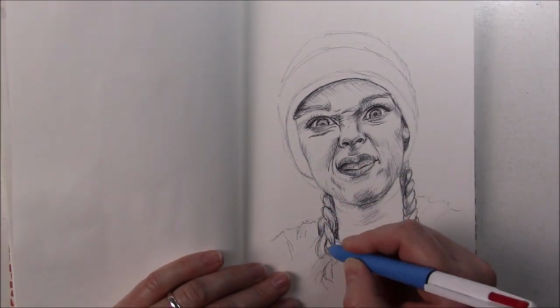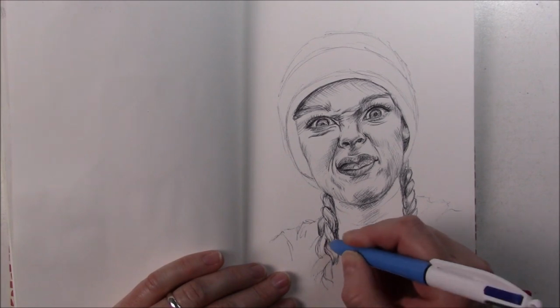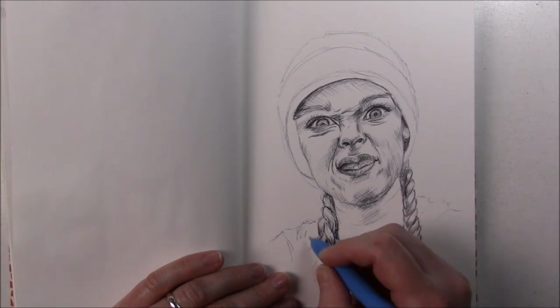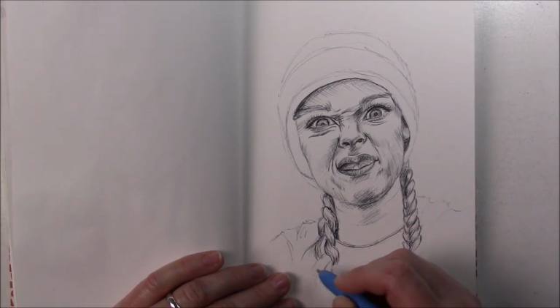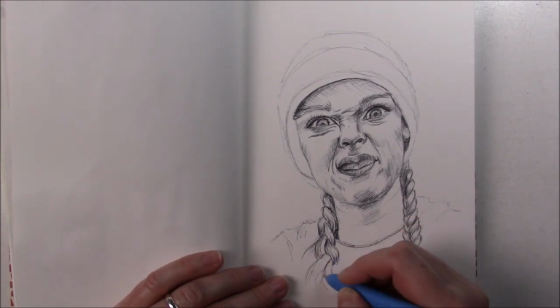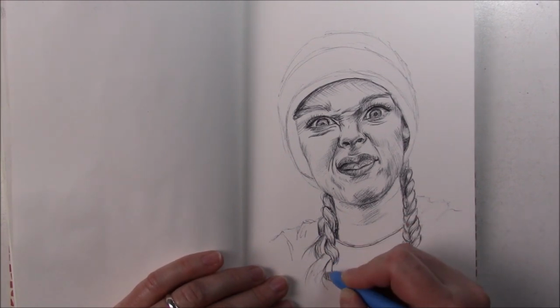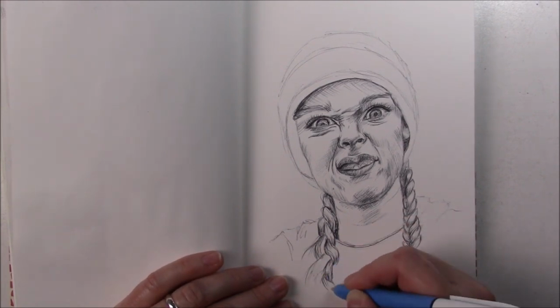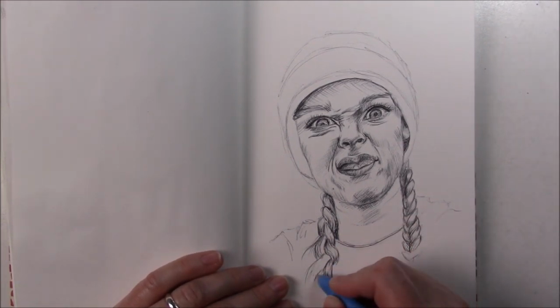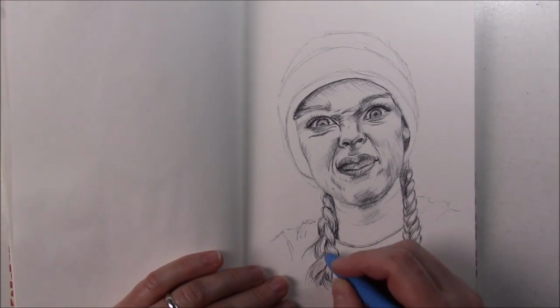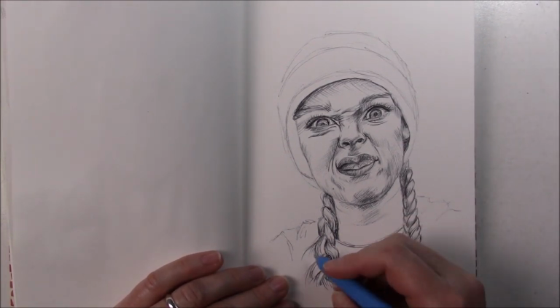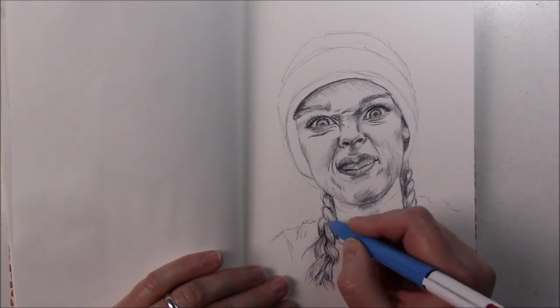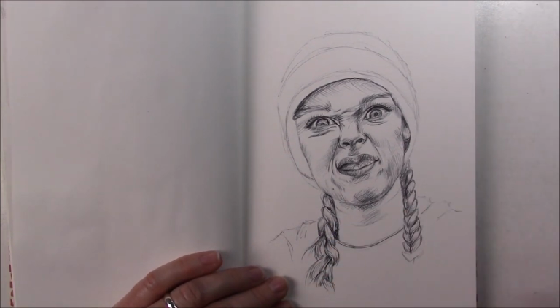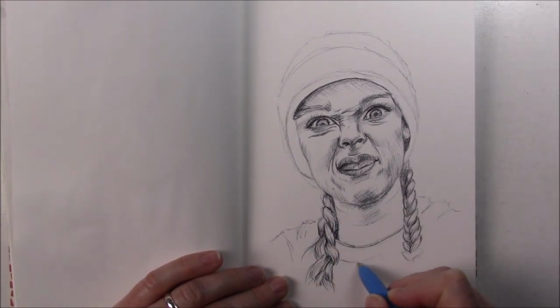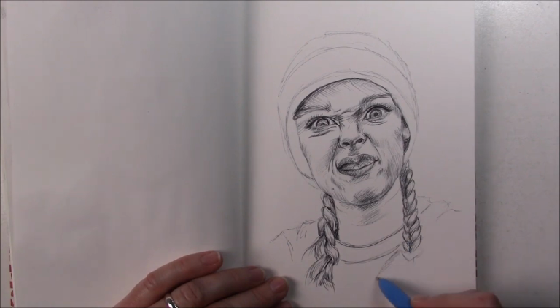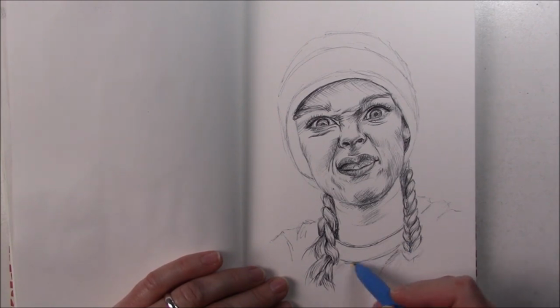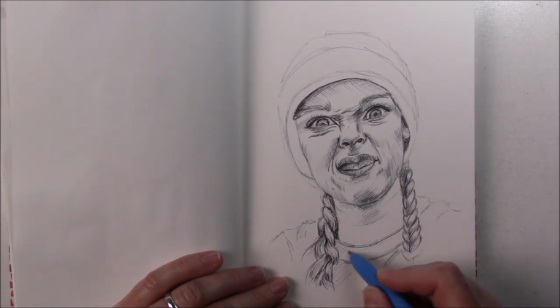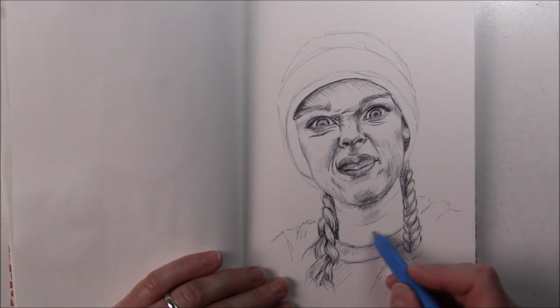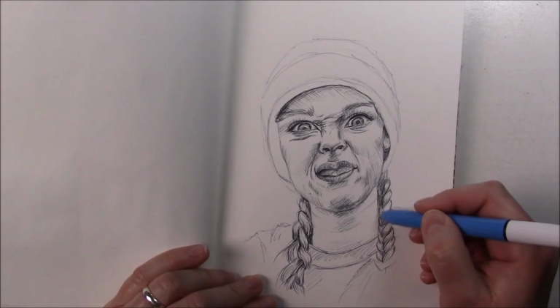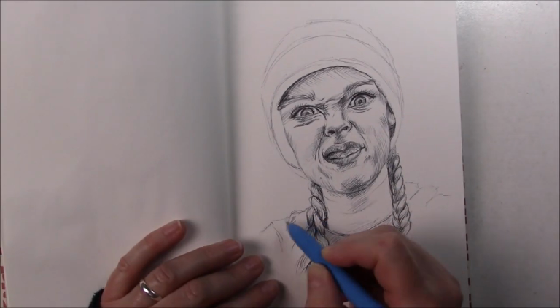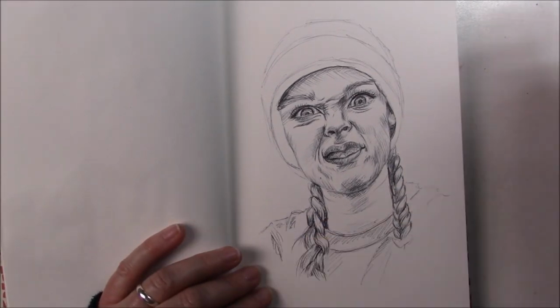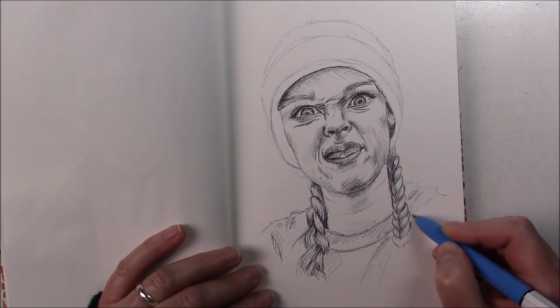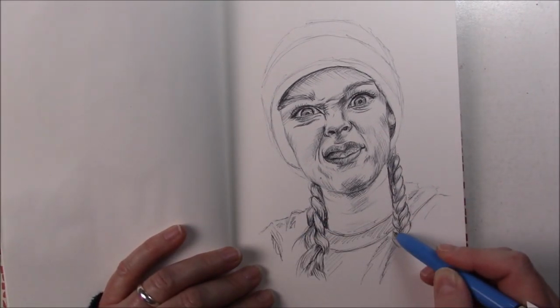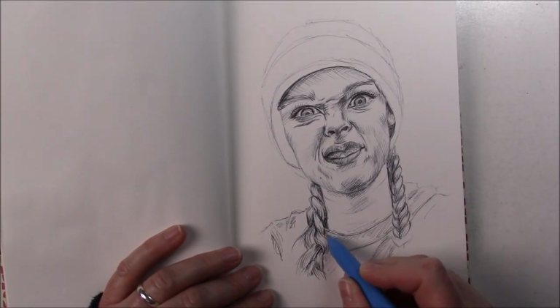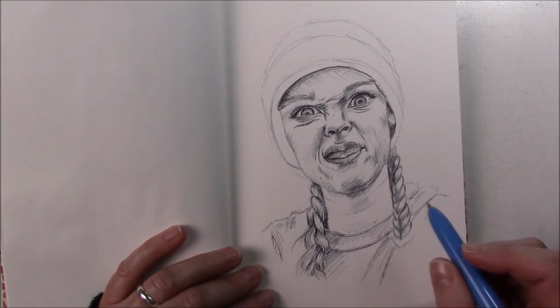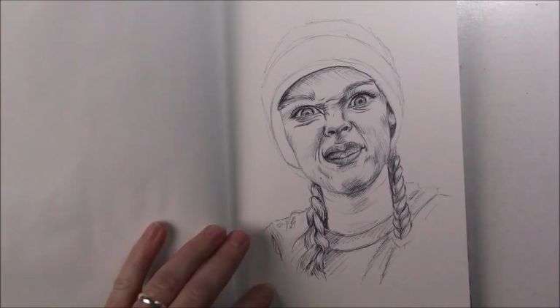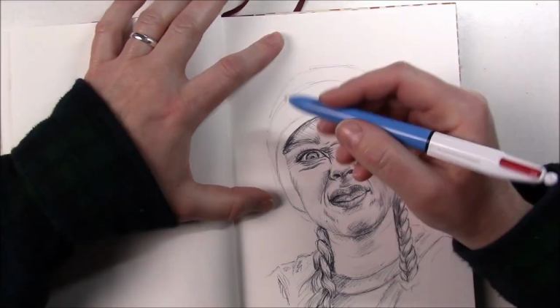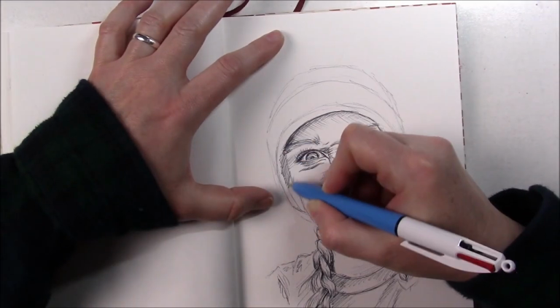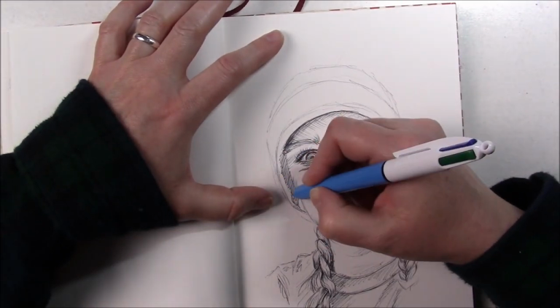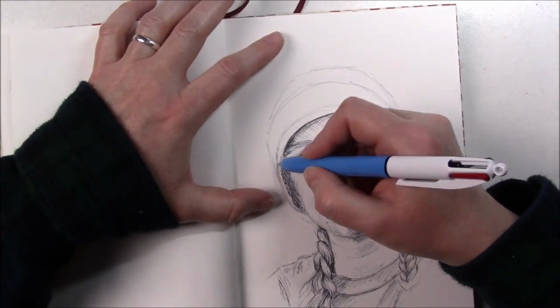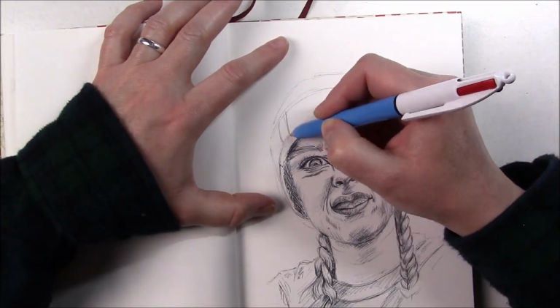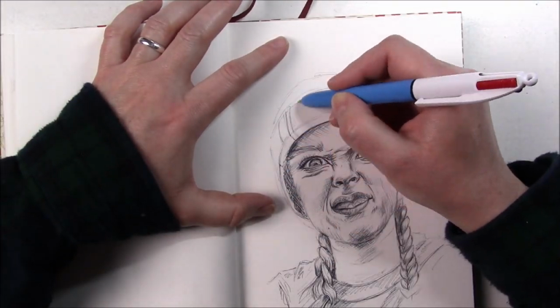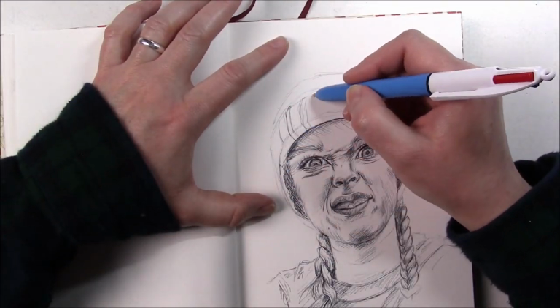Grab a sketchbook and give it a shot — and if you mess up, oh well, turn the page and try again. That's what sketchbooks are for! Thank you all for stopping by. If you liked this video, please give it a thumbs up, and if you're new here, please consider subscribing to this channel. Have a wonderful day everyone, I'll see you tomorrow with day 26, bye bye!